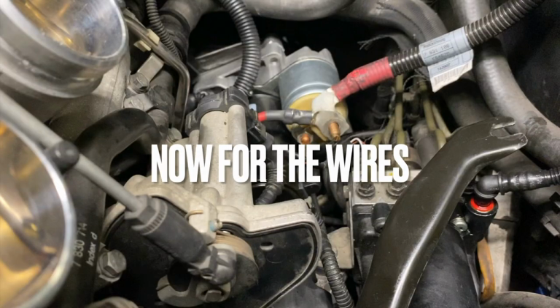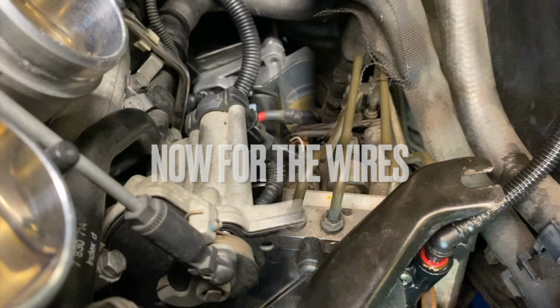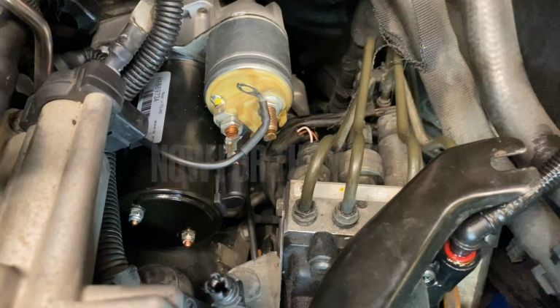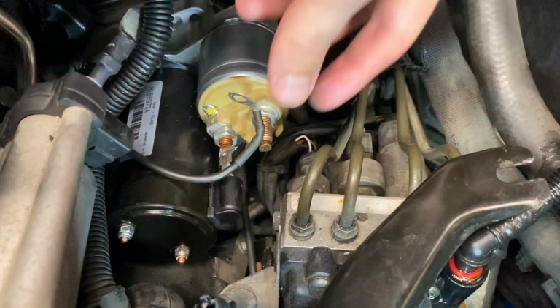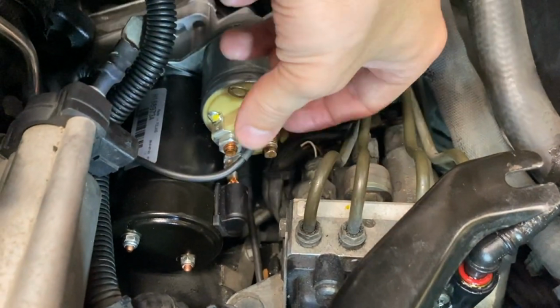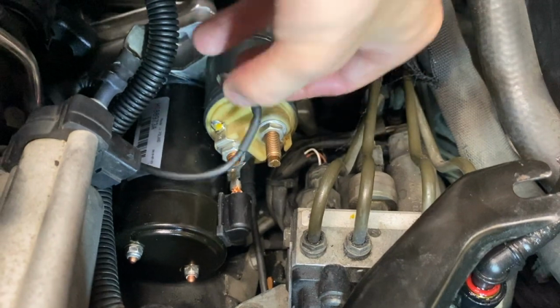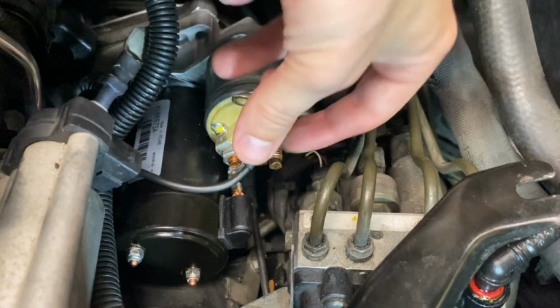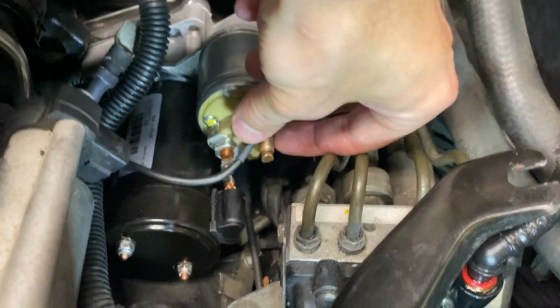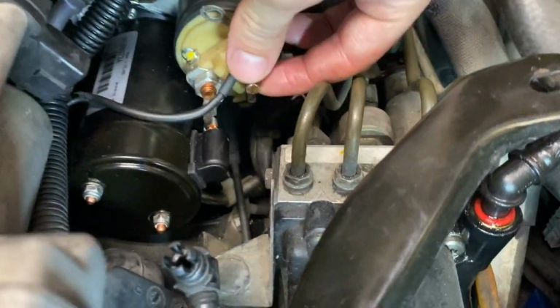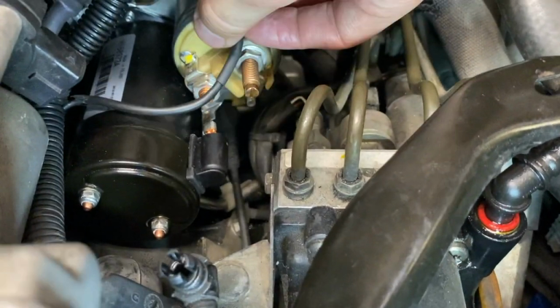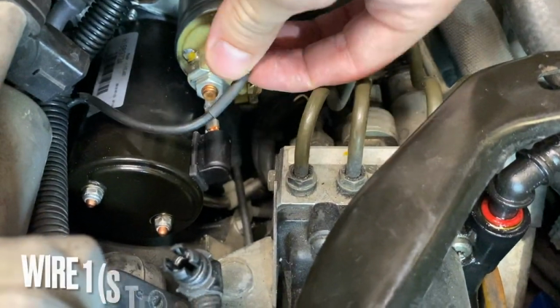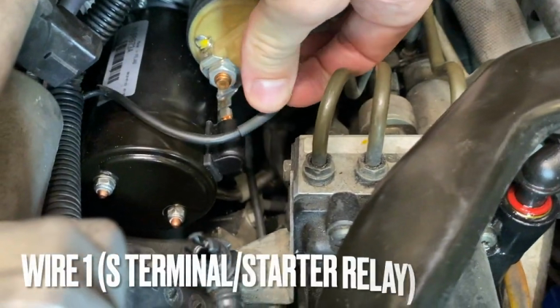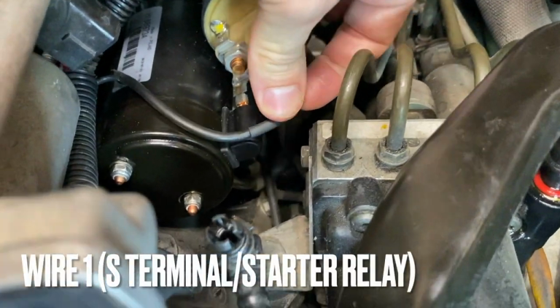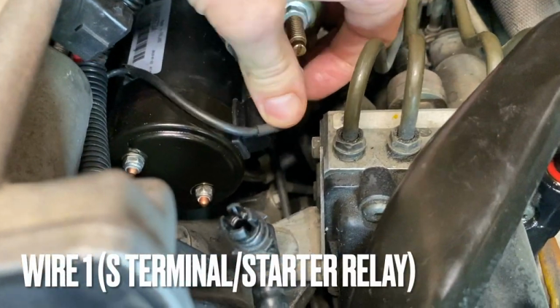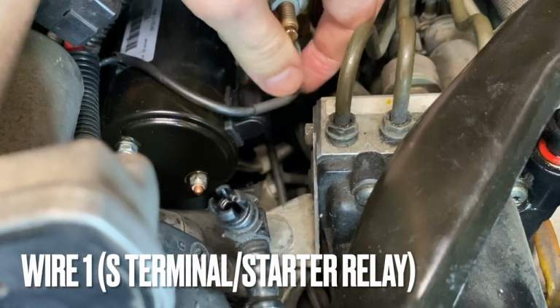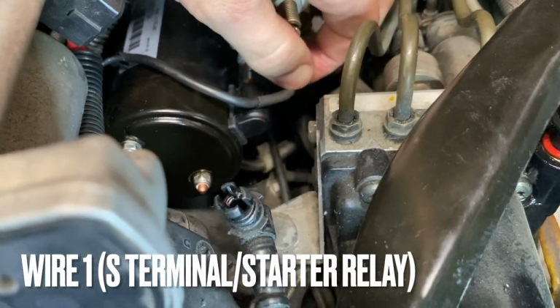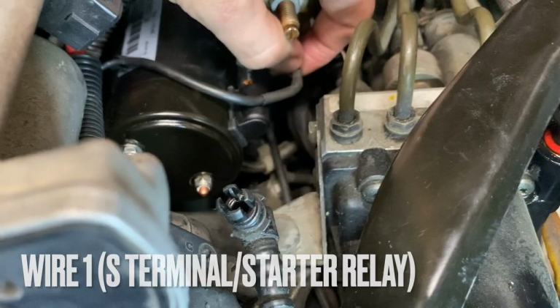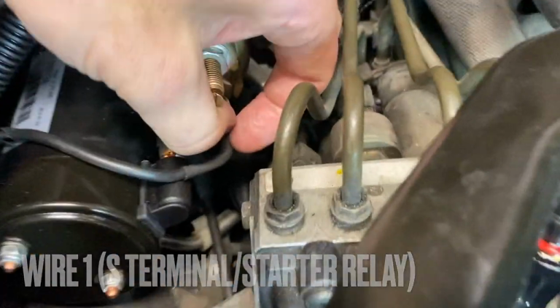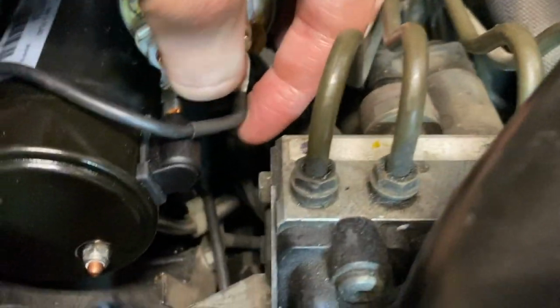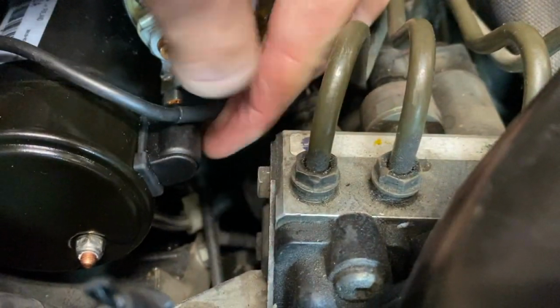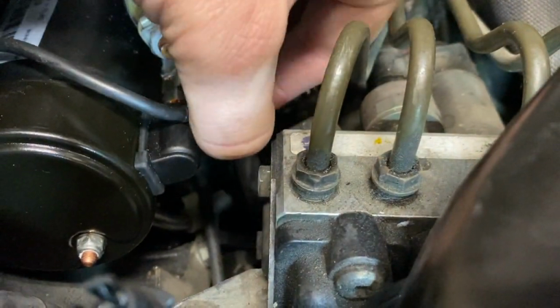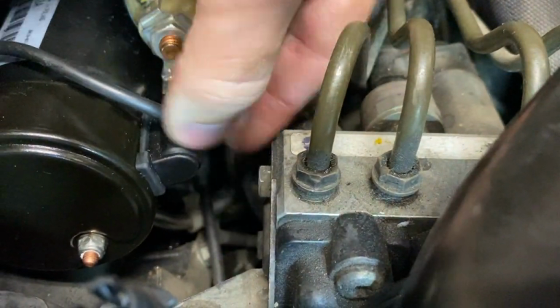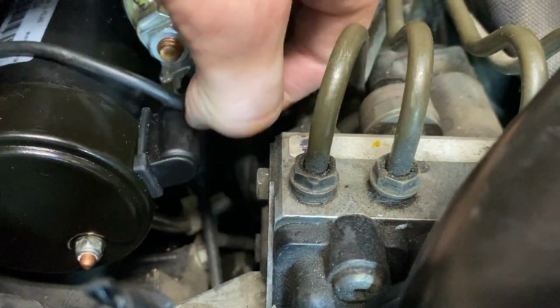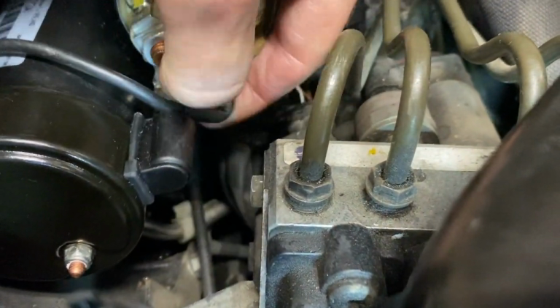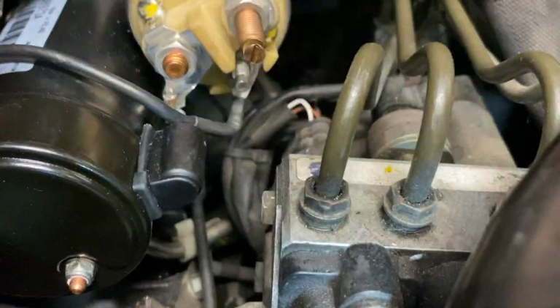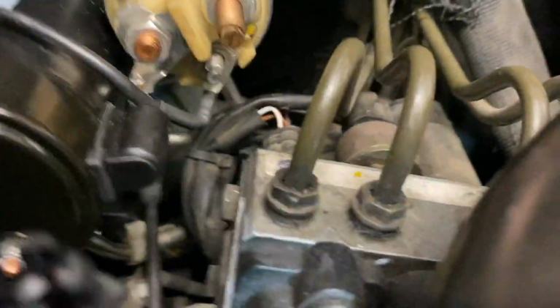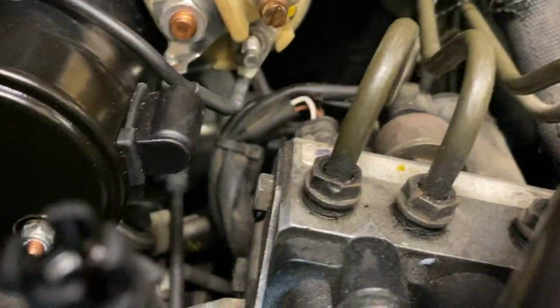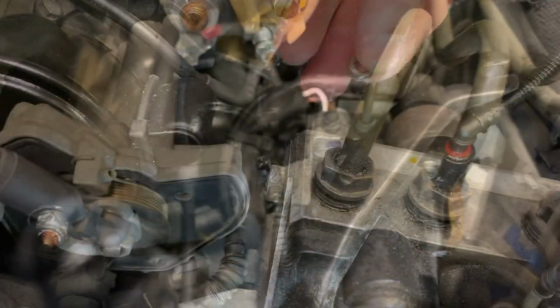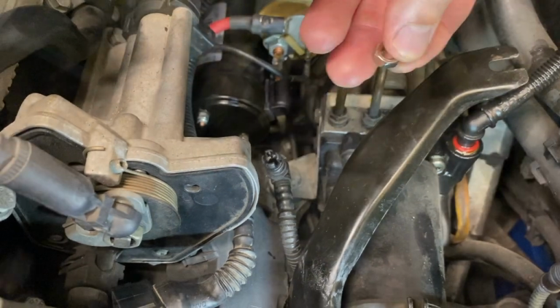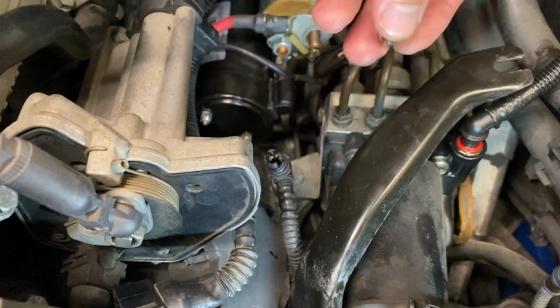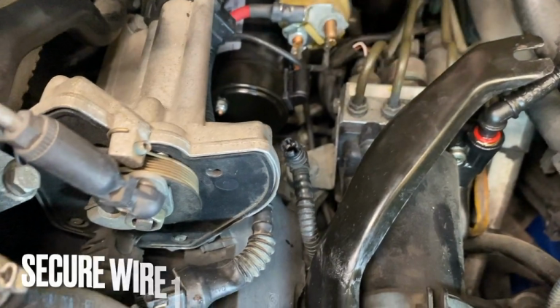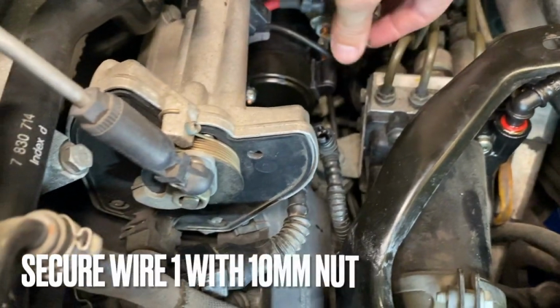Next we're going to be connecting our wires. This little wire goes down below. Small wire — you have a little 10 millimeter nut.